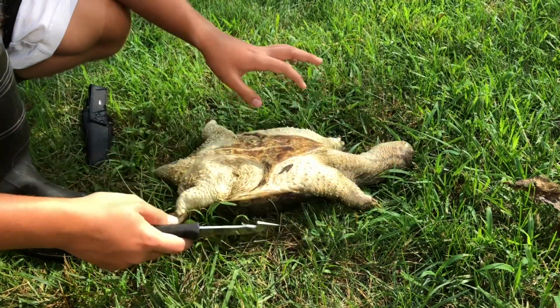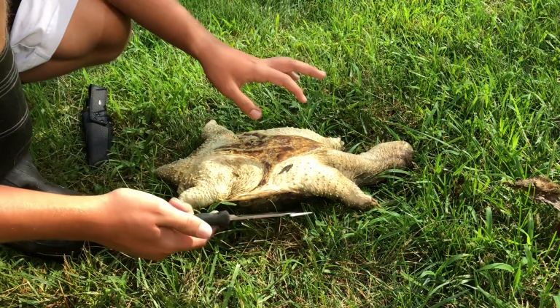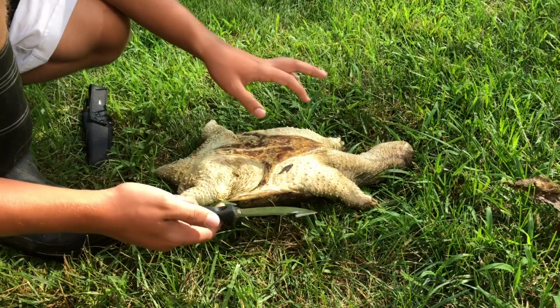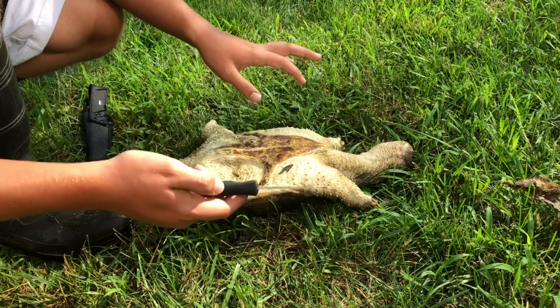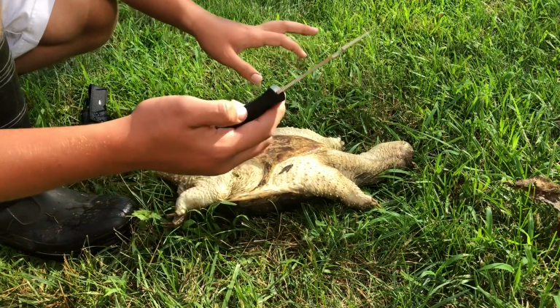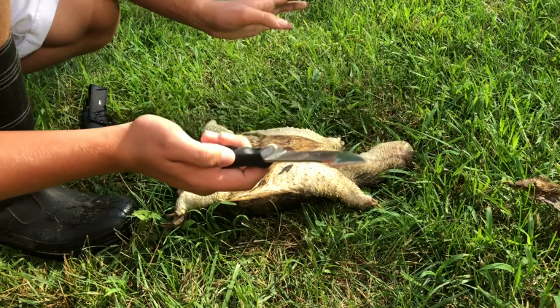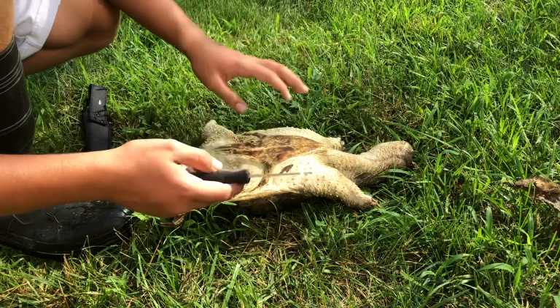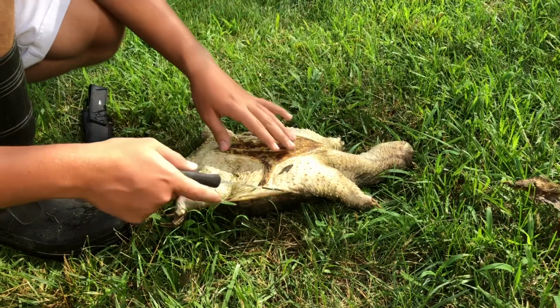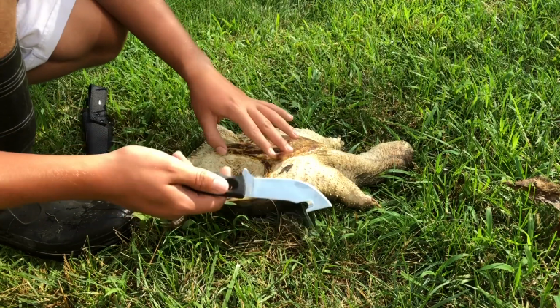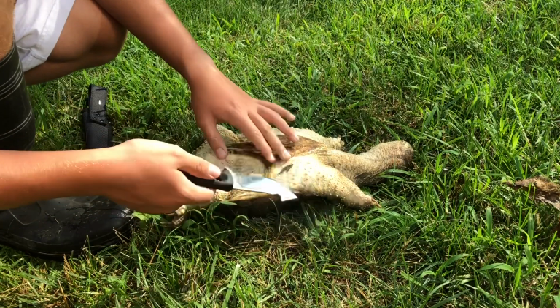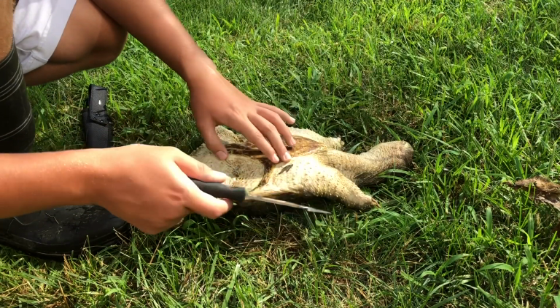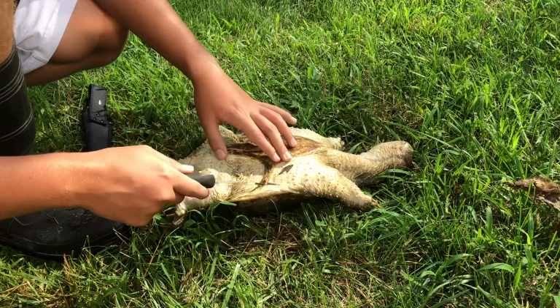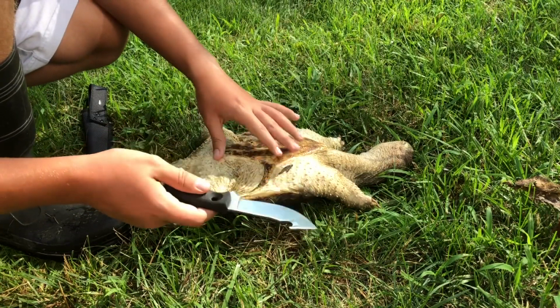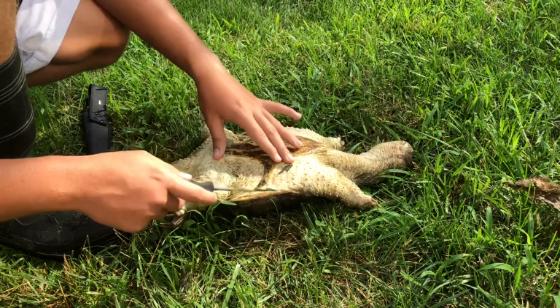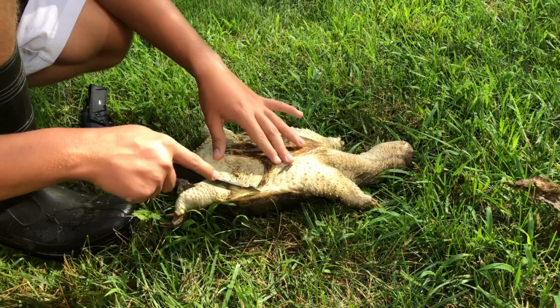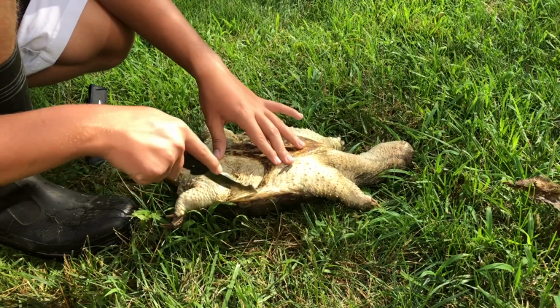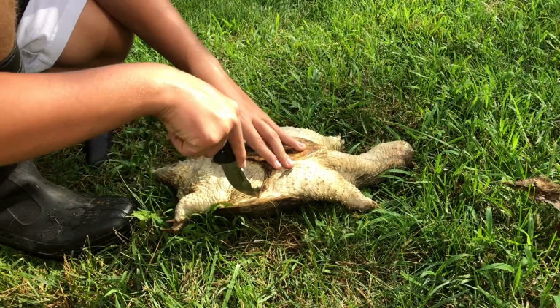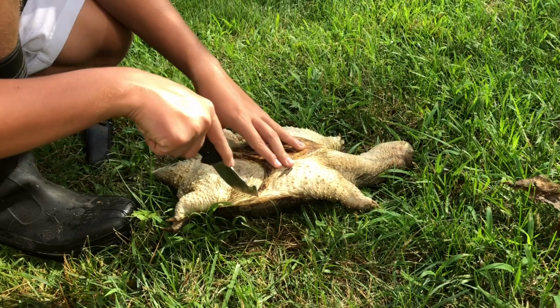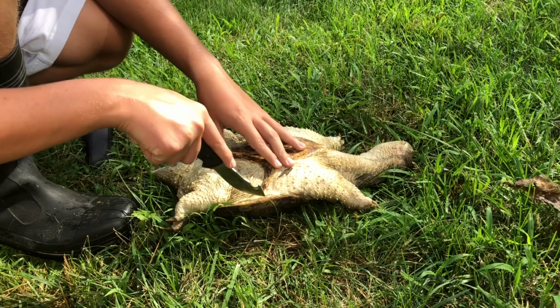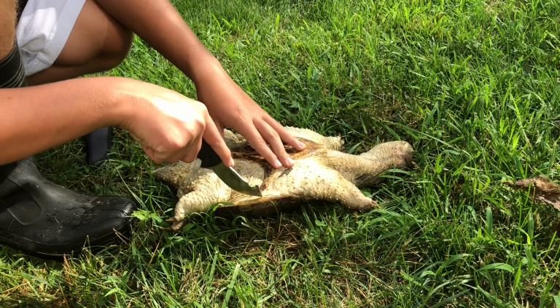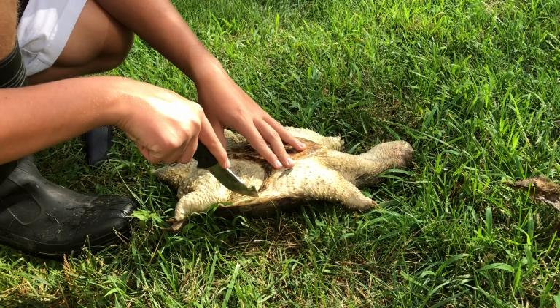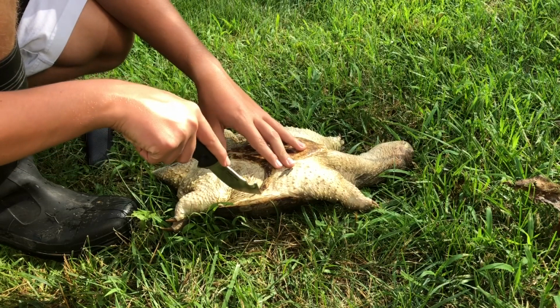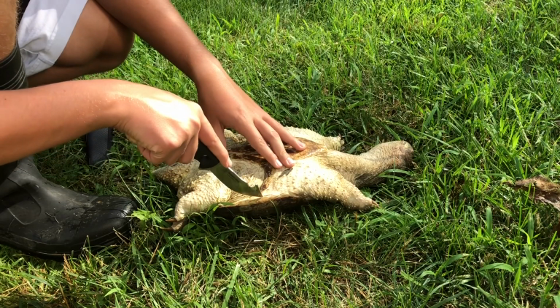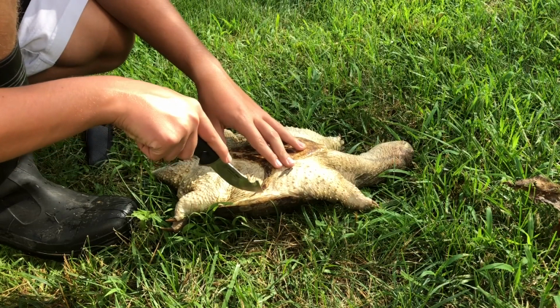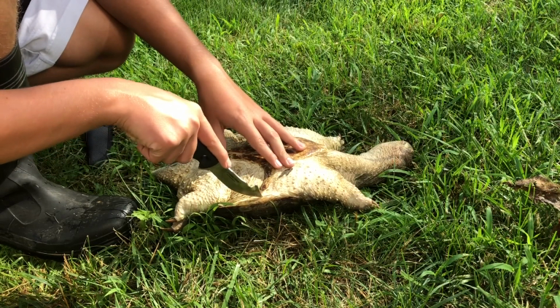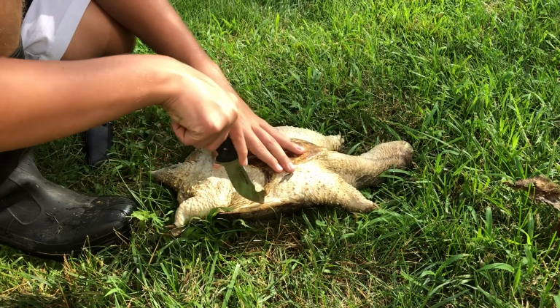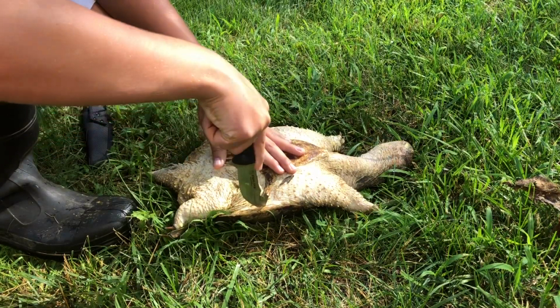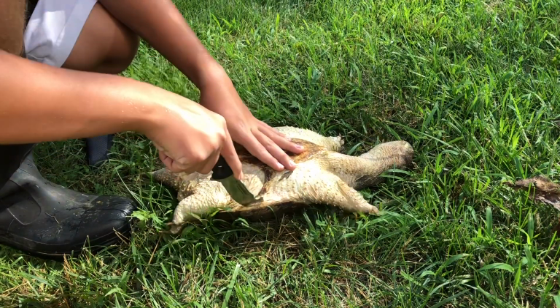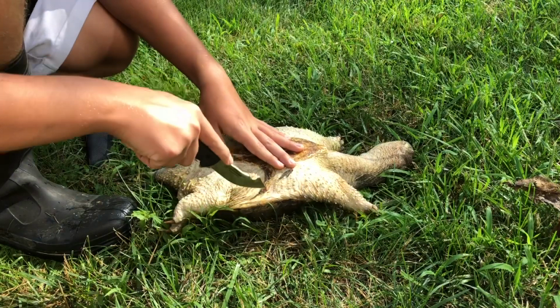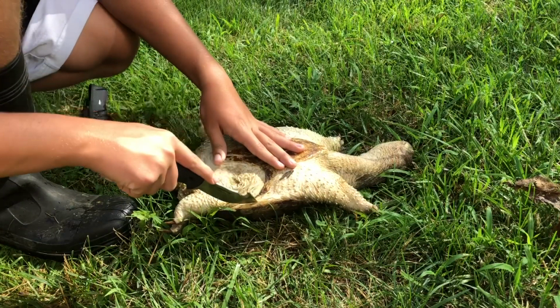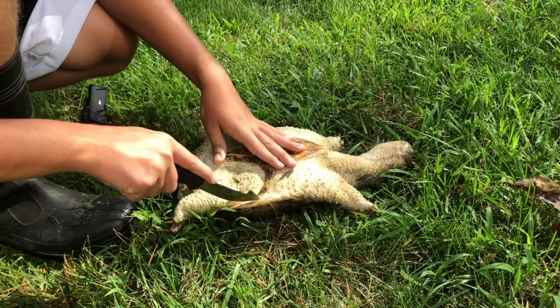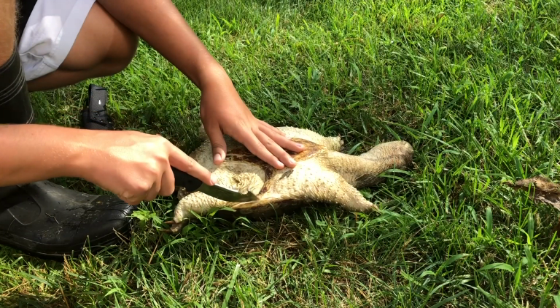I use this one for skinning deer, and it goes through deer ribs, so this should work. You're just going to get right at that because it's a little softer right there also.